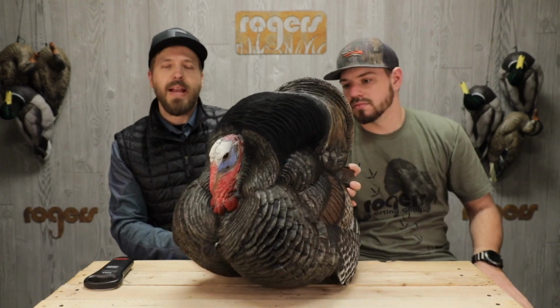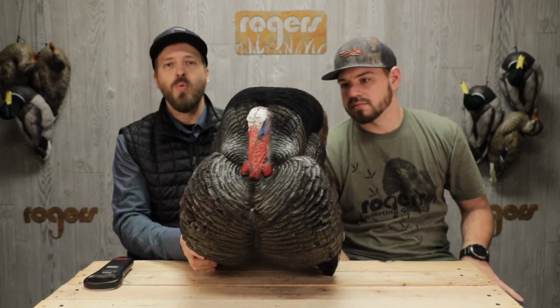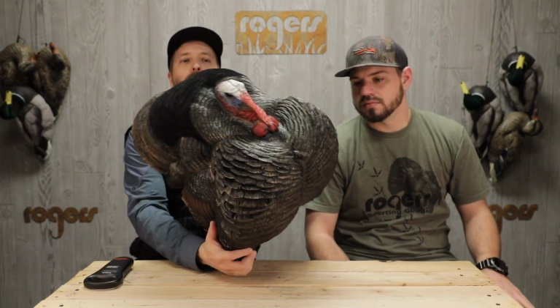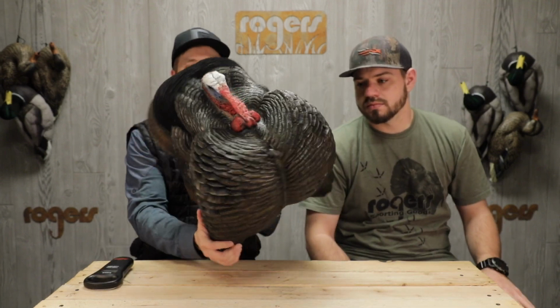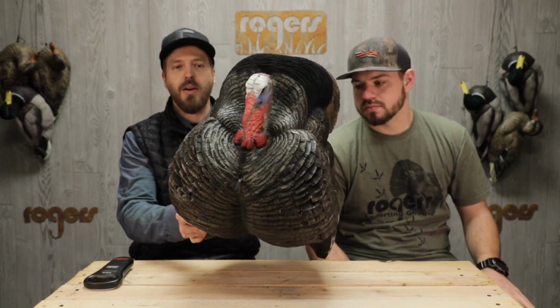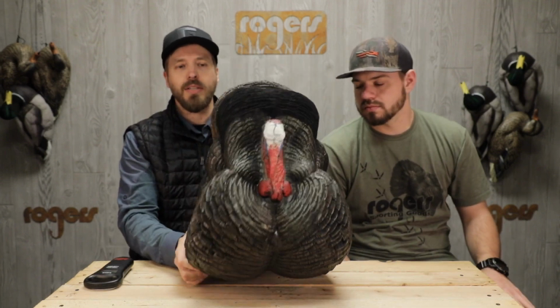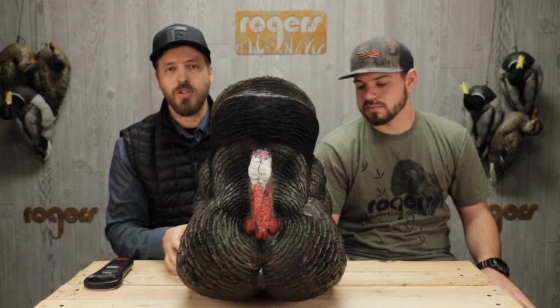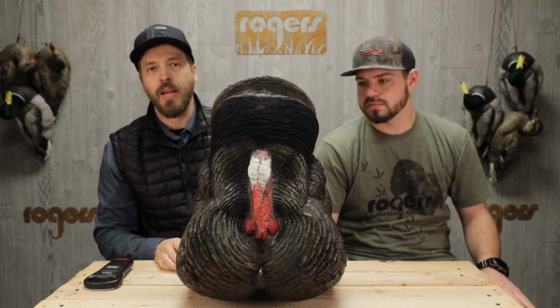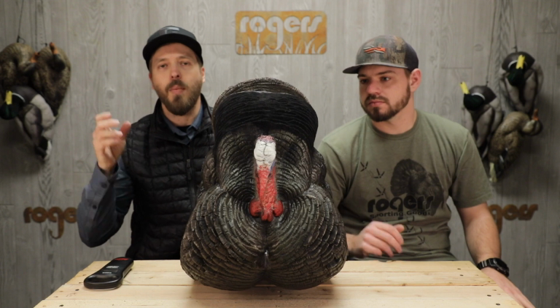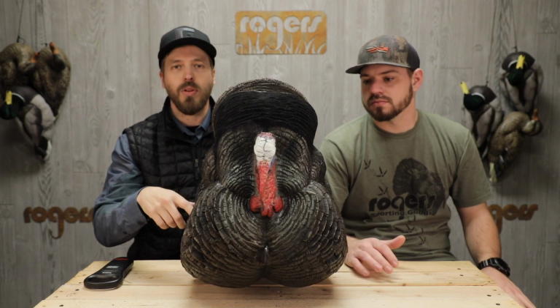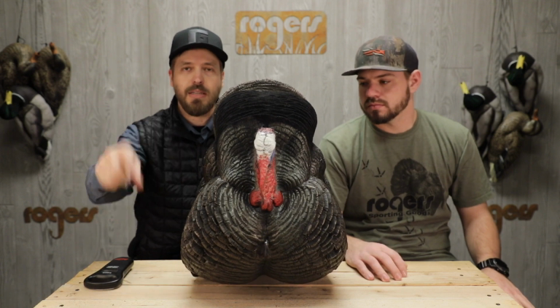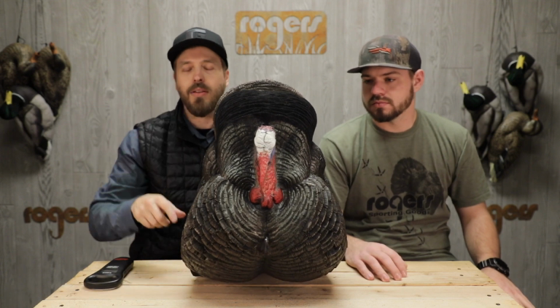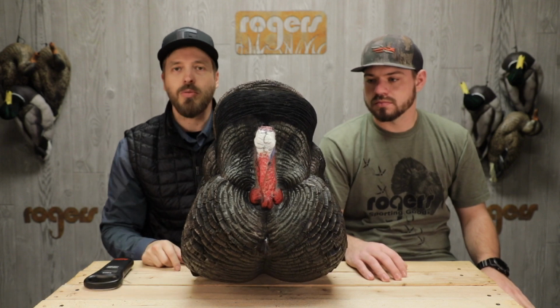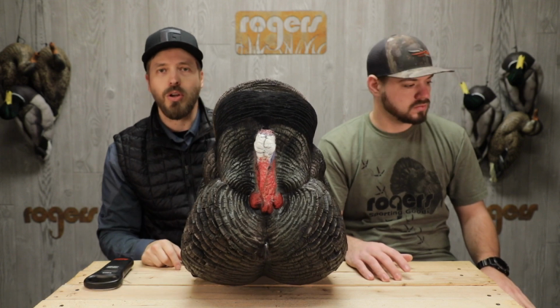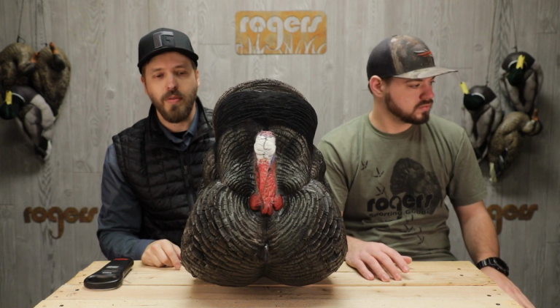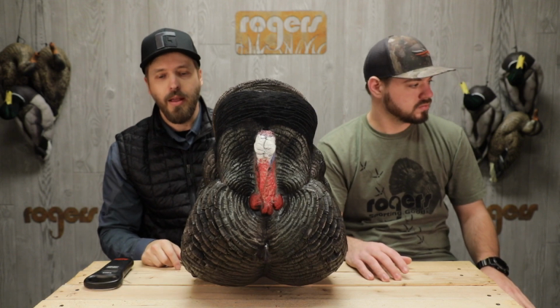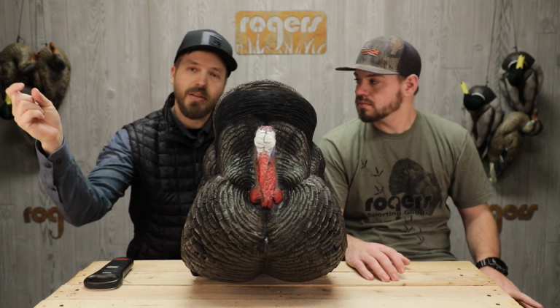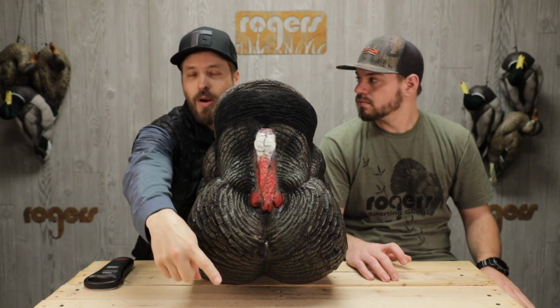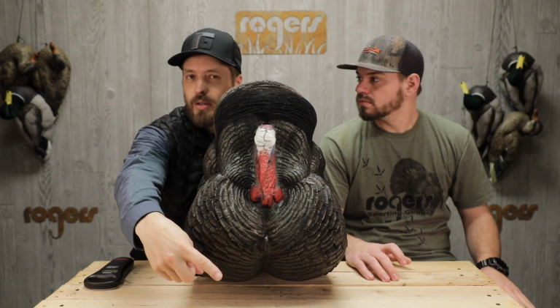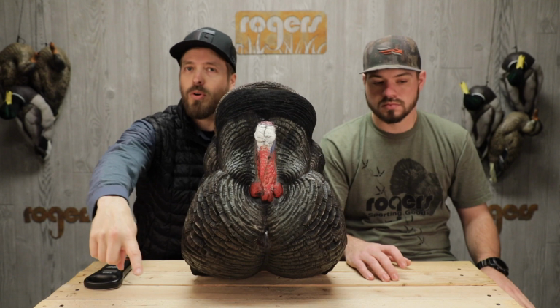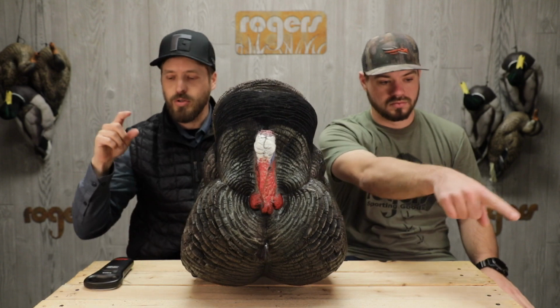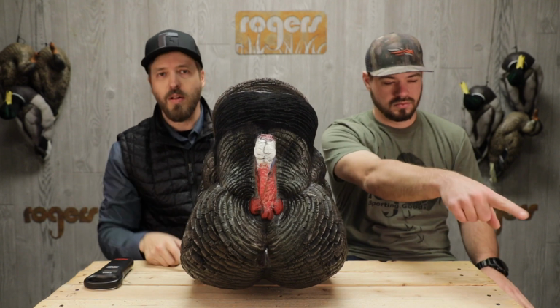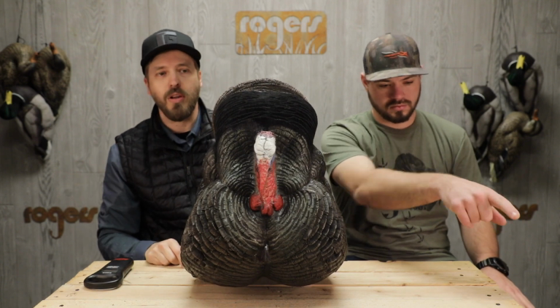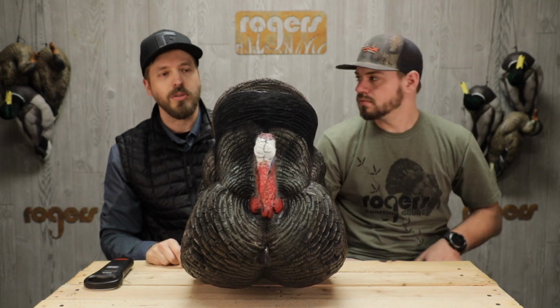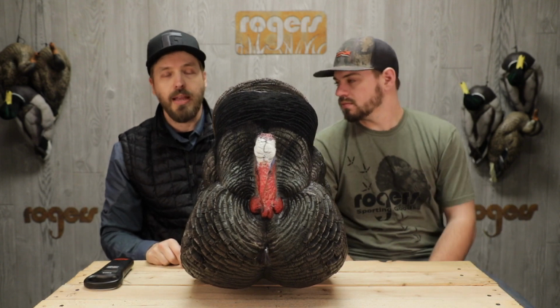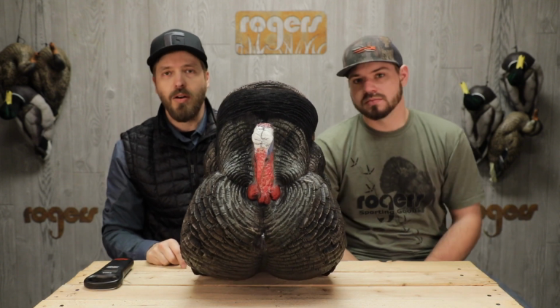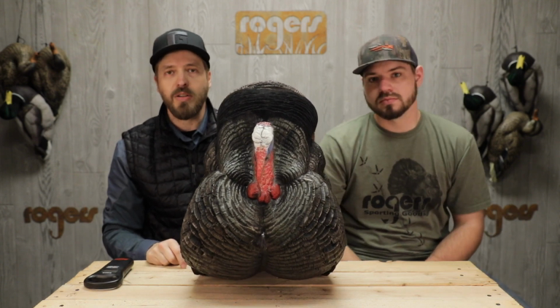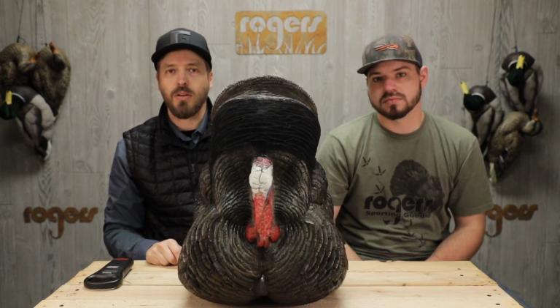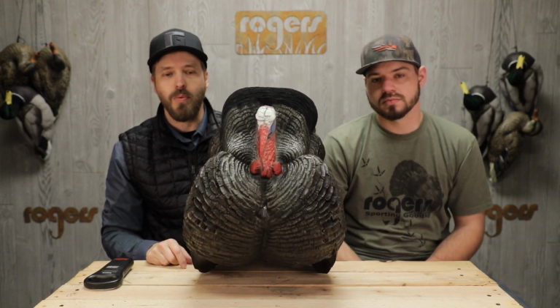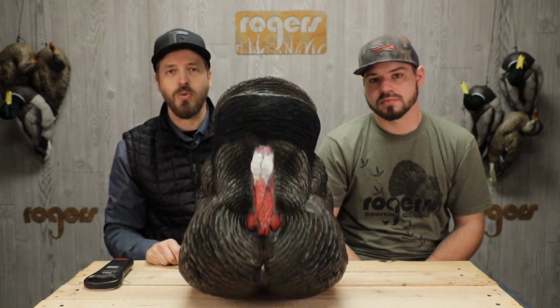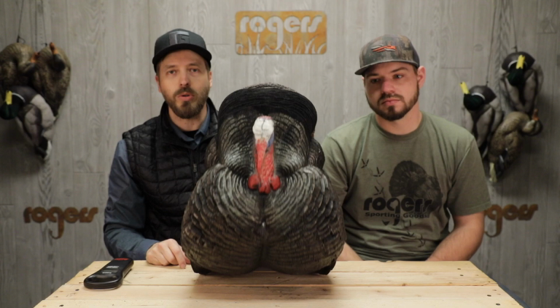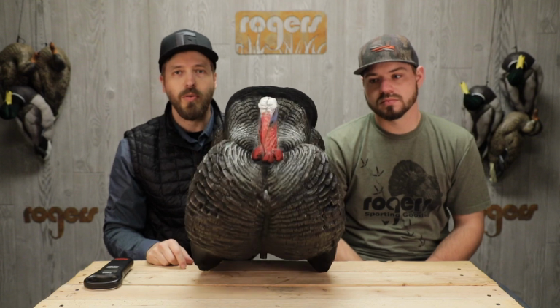If you want current pricing on this guy, the DSD Strutter Jake, I'm gonna throw a link to this down in the description so you can click on that. Hit the subscribe button in the corner so you see all of our turkey videos, and check us out on Facebook and Instagram as well — we do cool stuff over there.